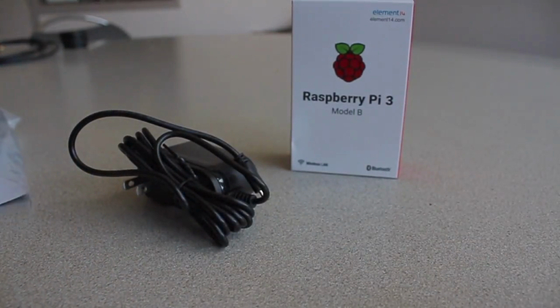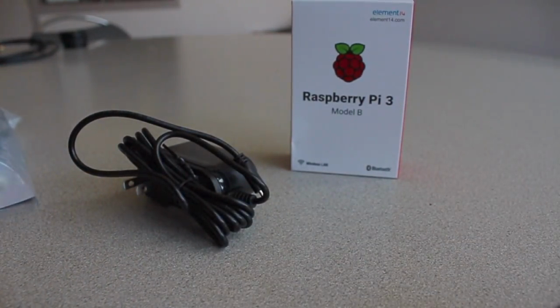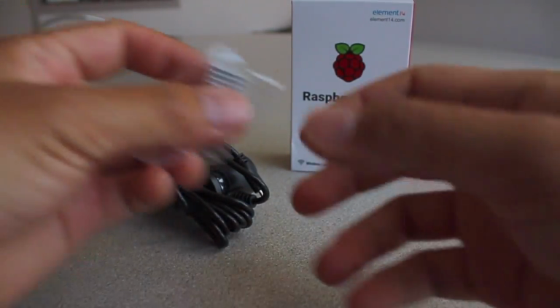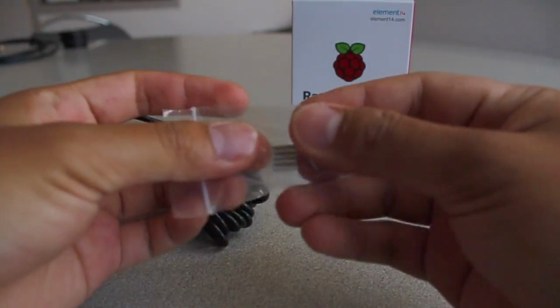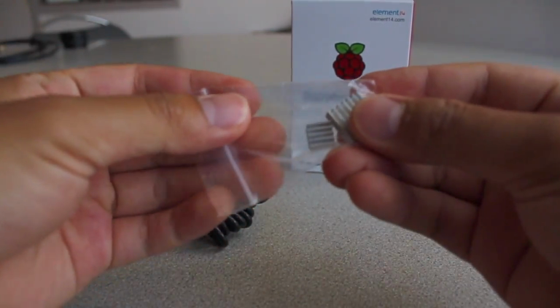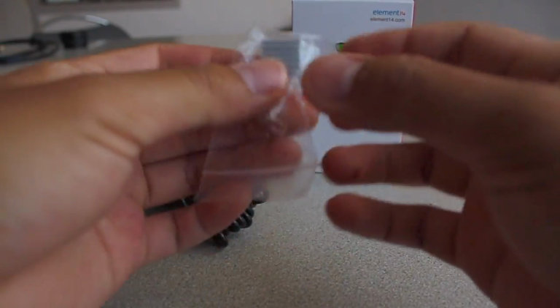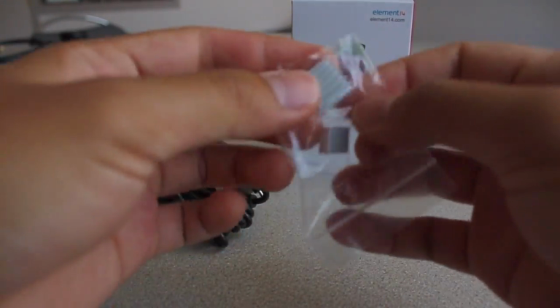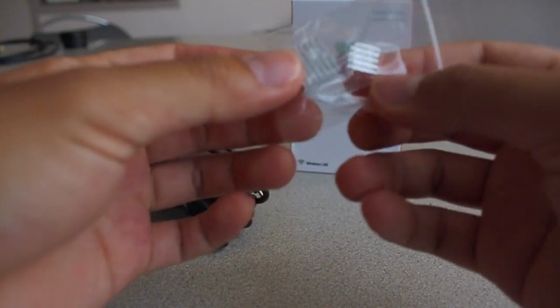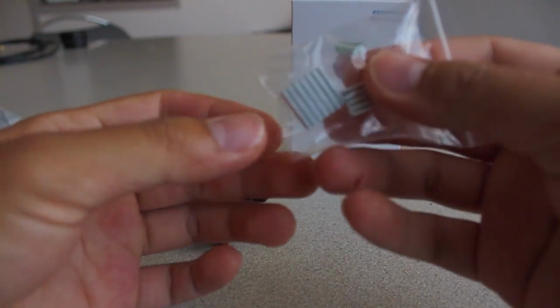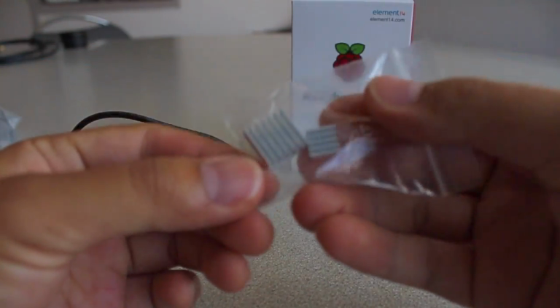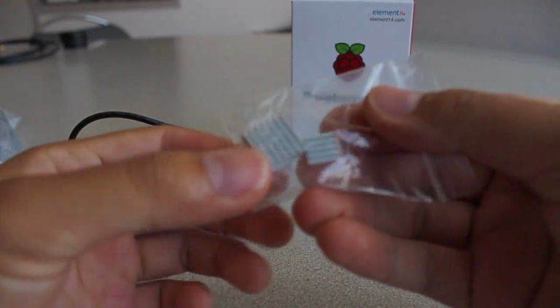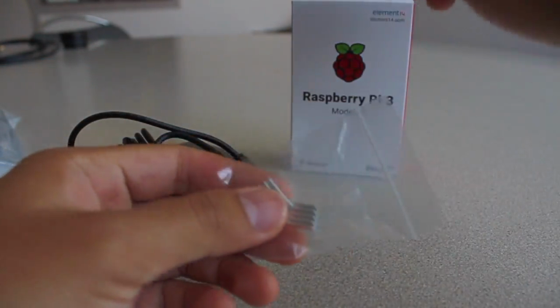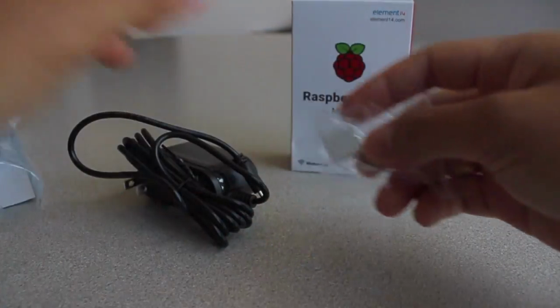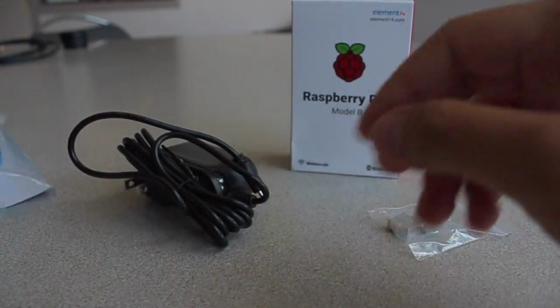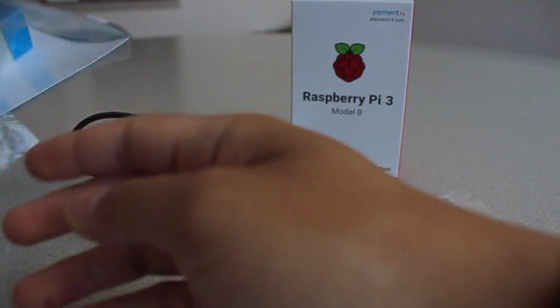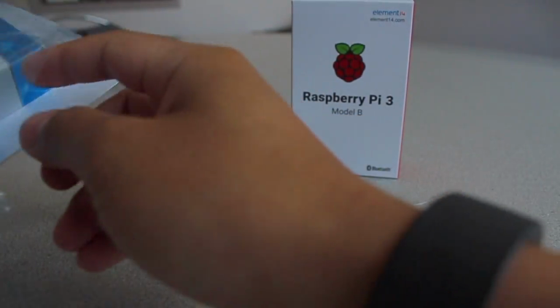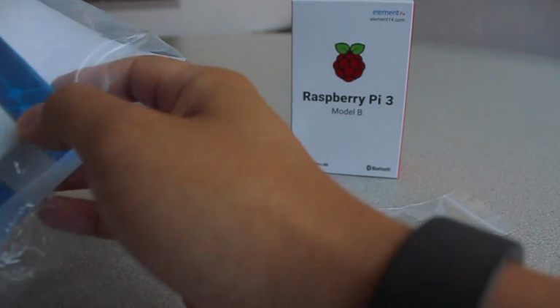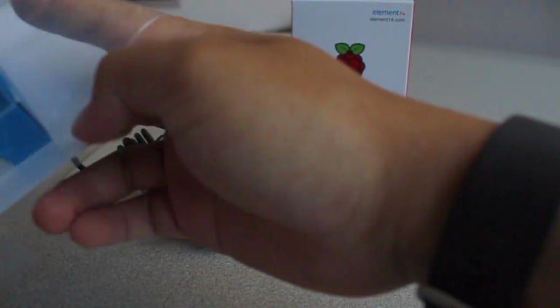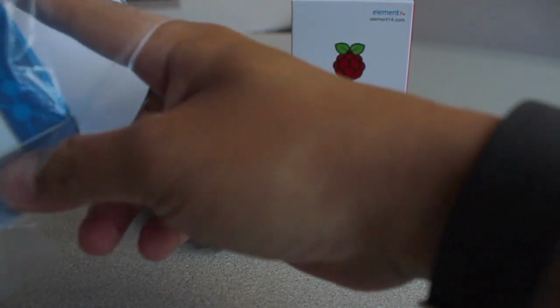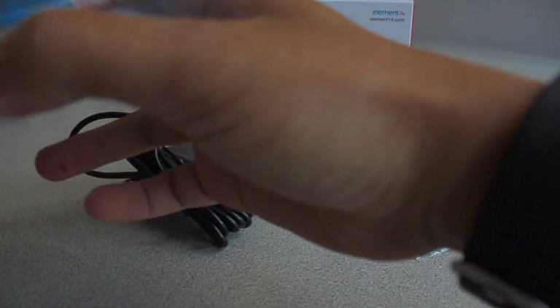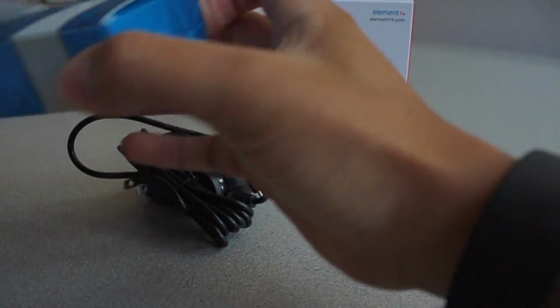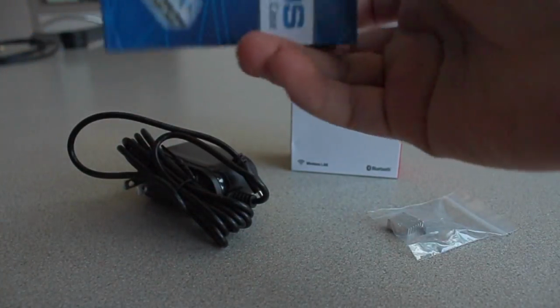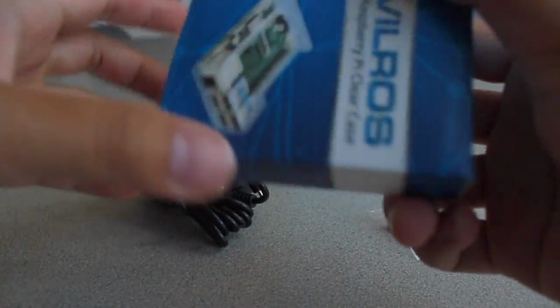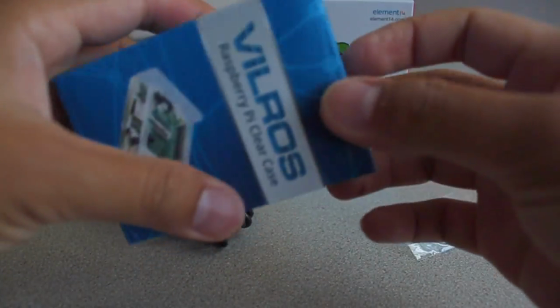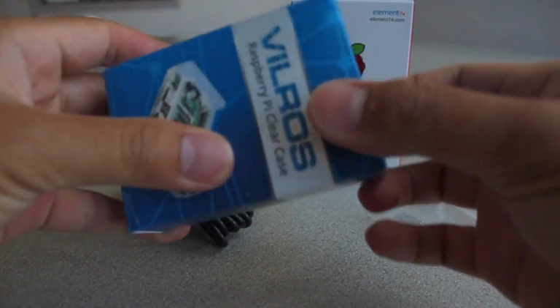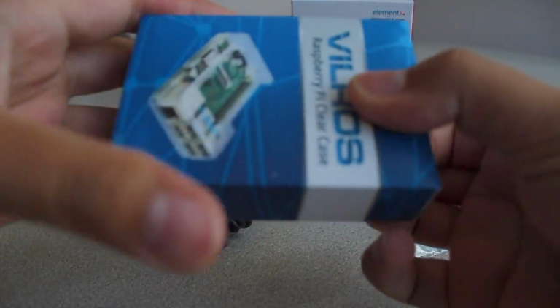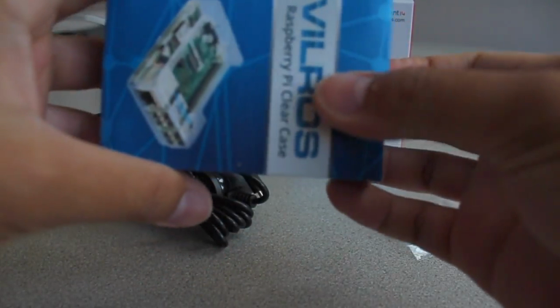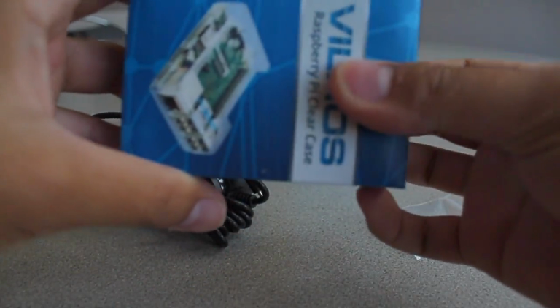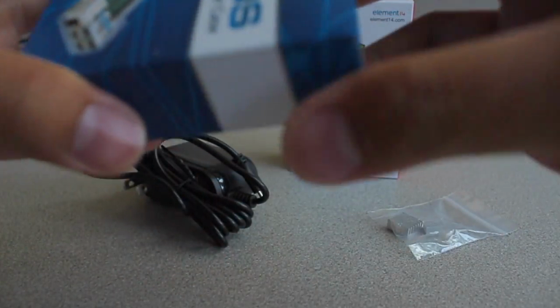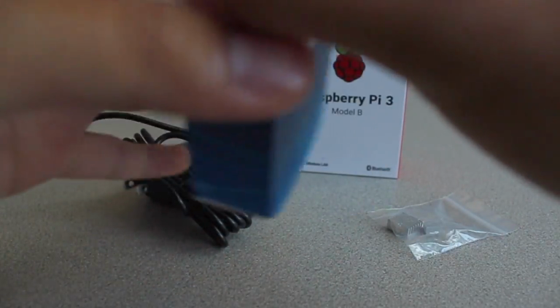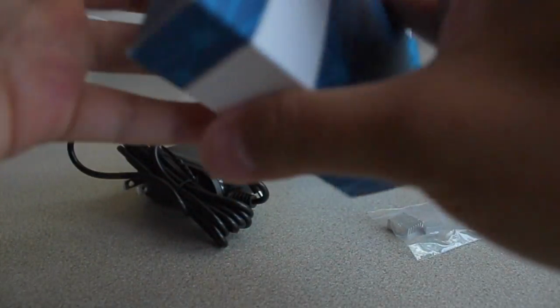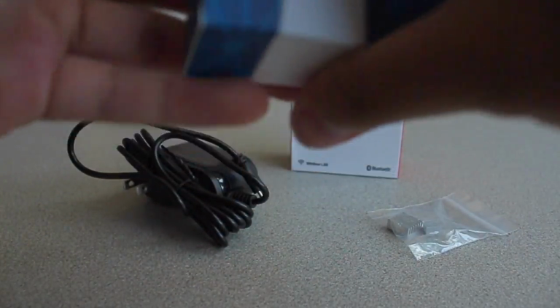Third, the kit comes with two heat sinks for the Pi. And lastly, they also give you the clear case for the Pi.